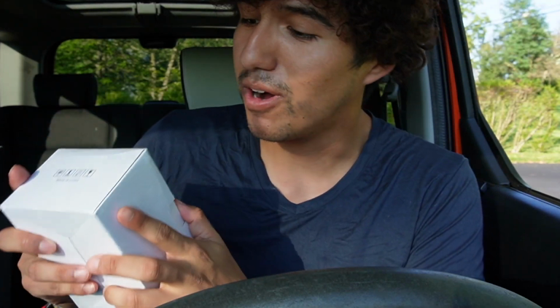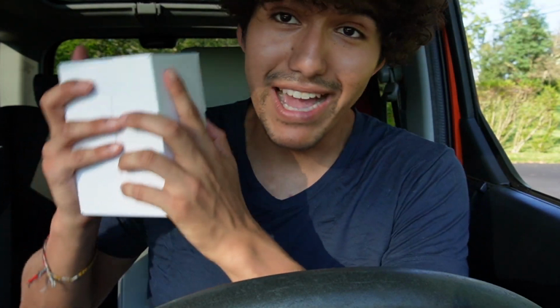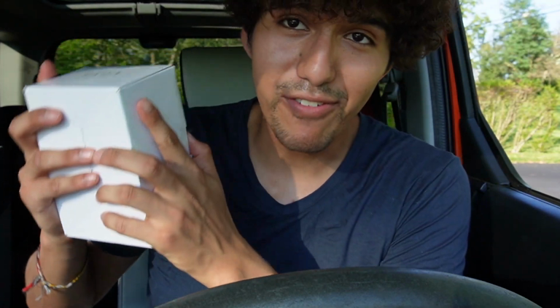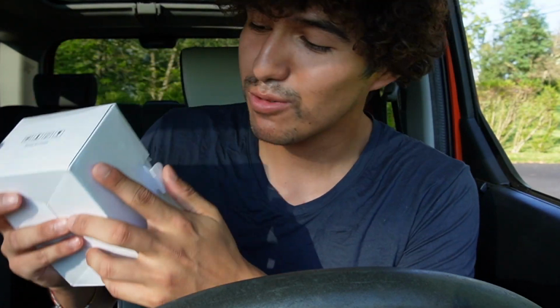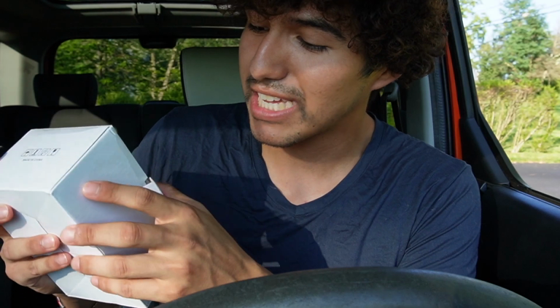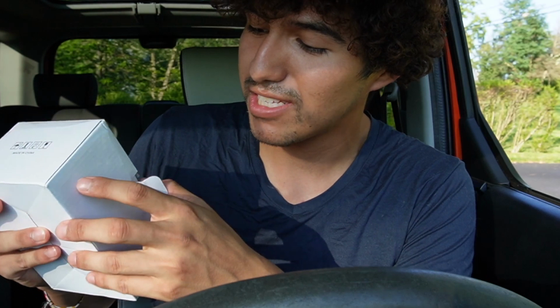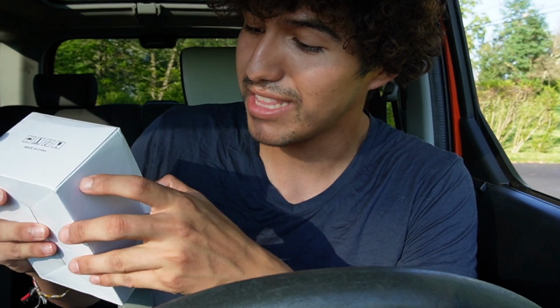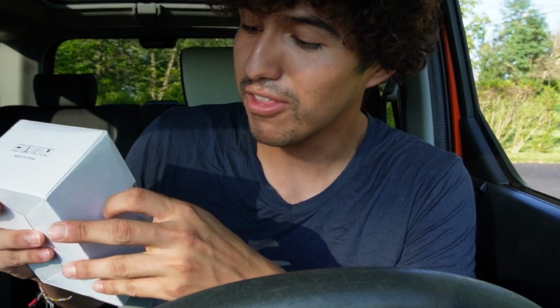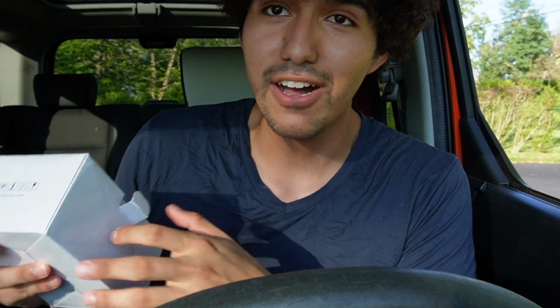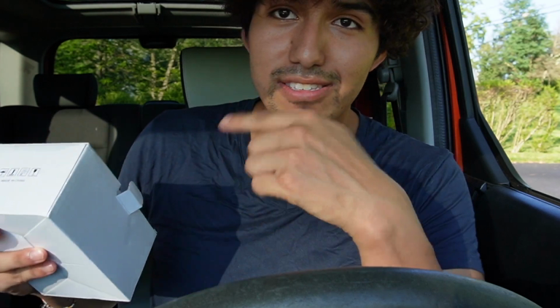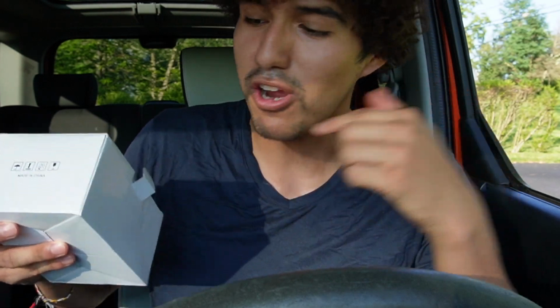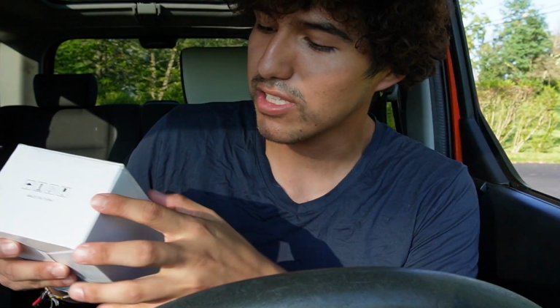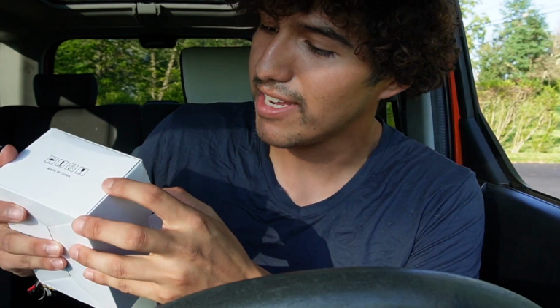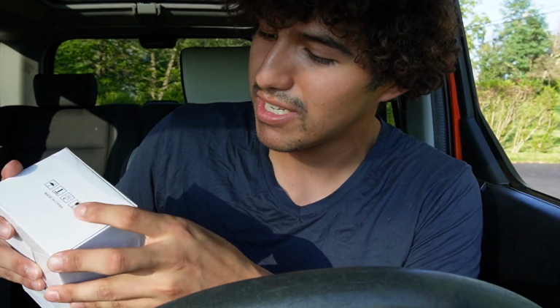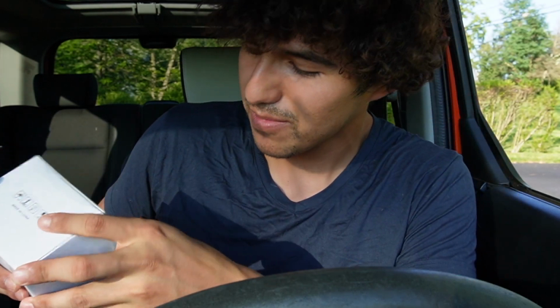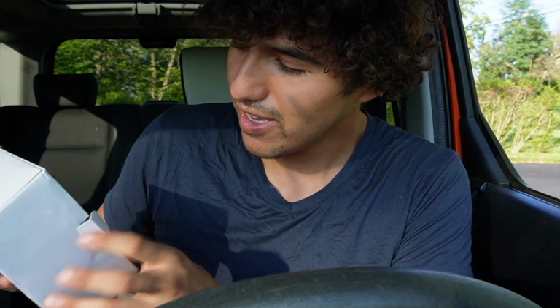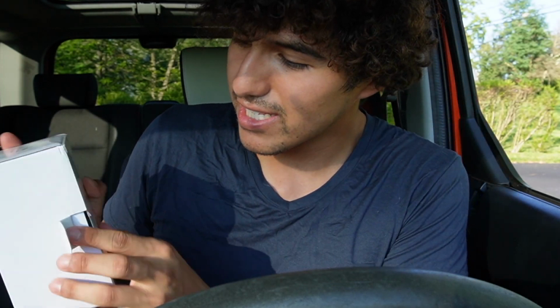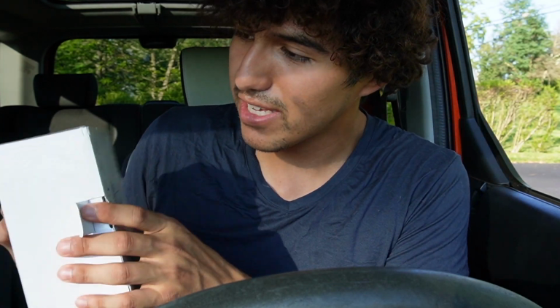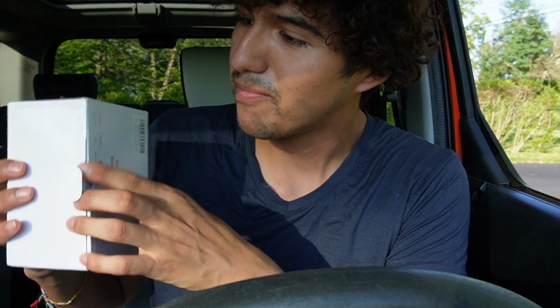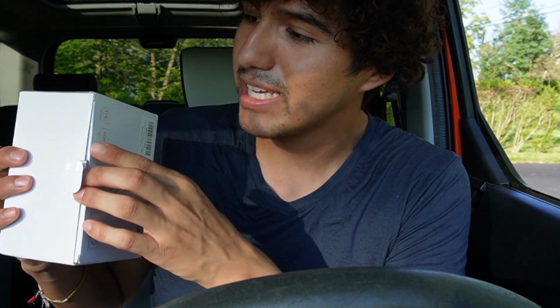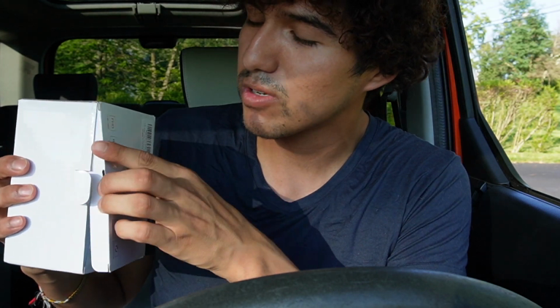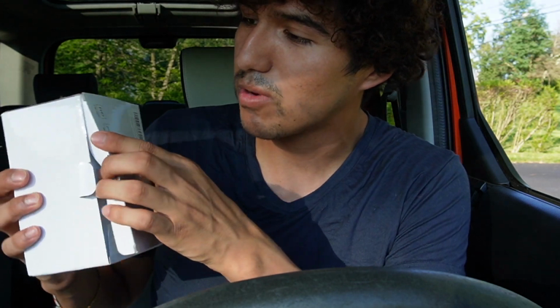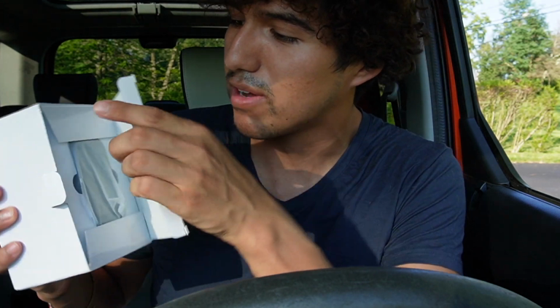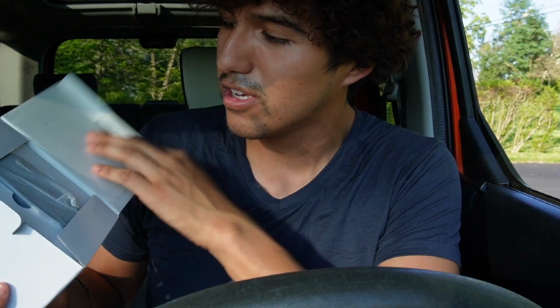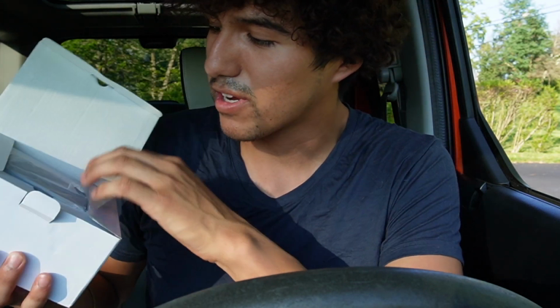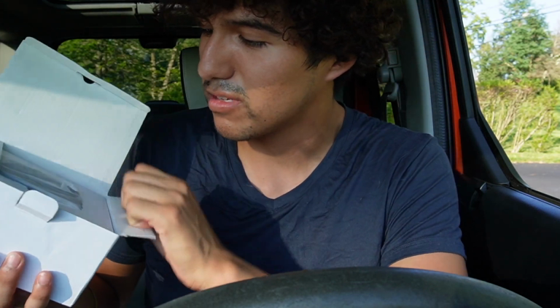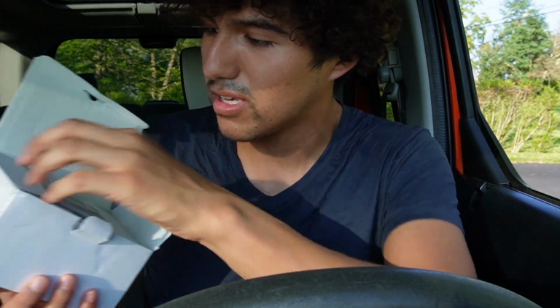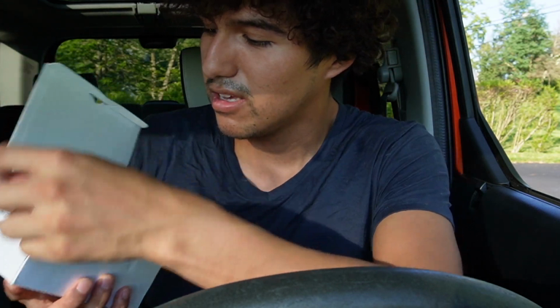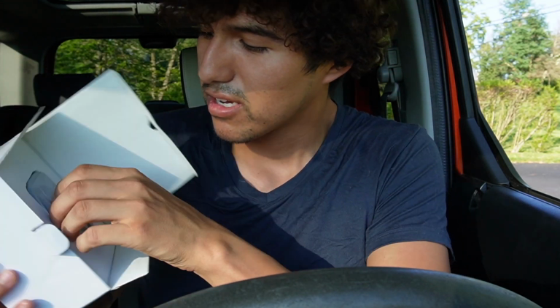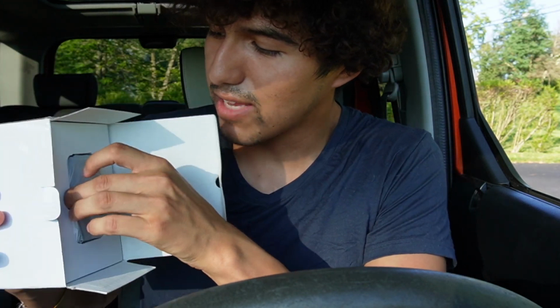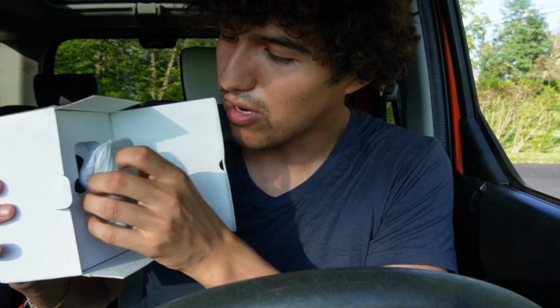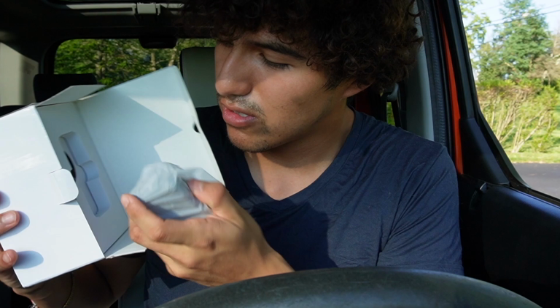My idea for this was to give it to my little brother. It's his car actually, this Honda Element. He doesn't have any cameras in here whatsoever, so I figured this could be a good safety precaution too.